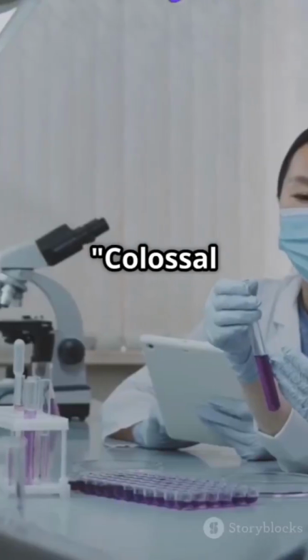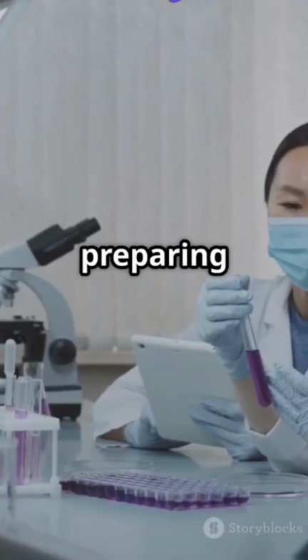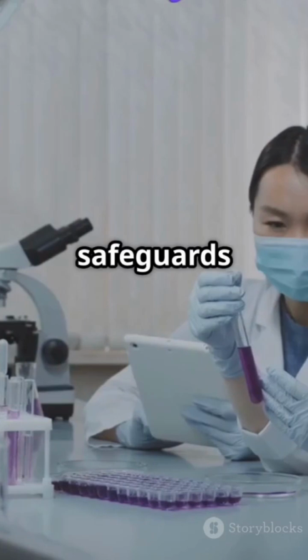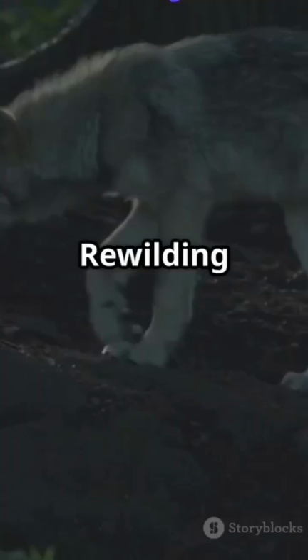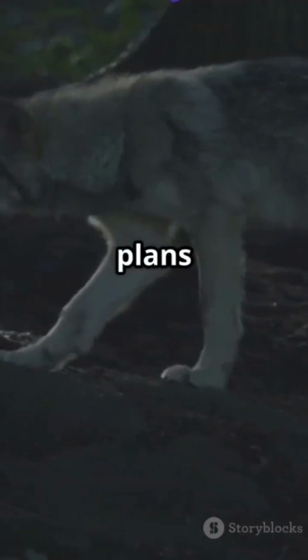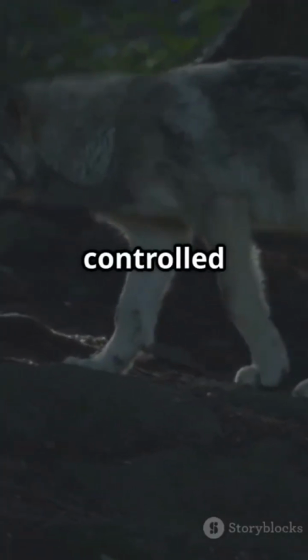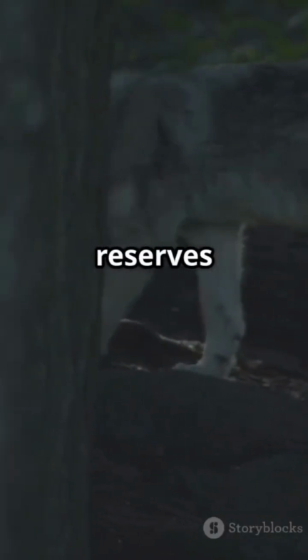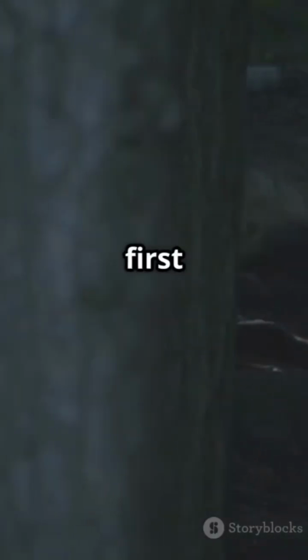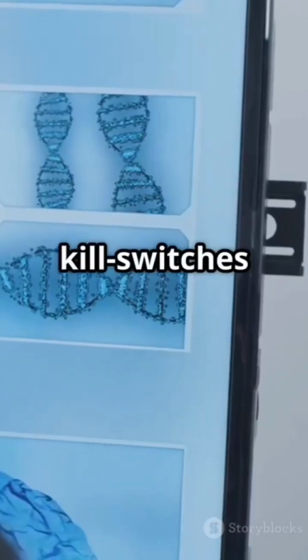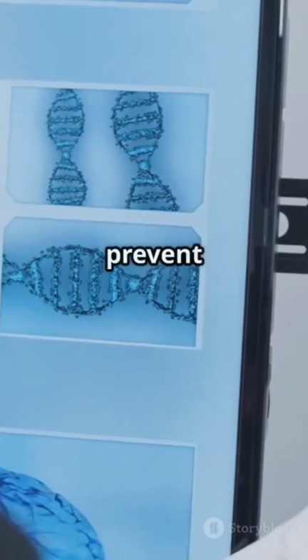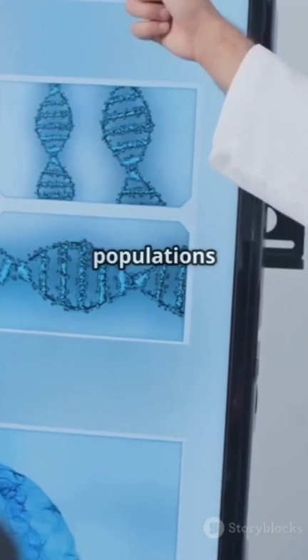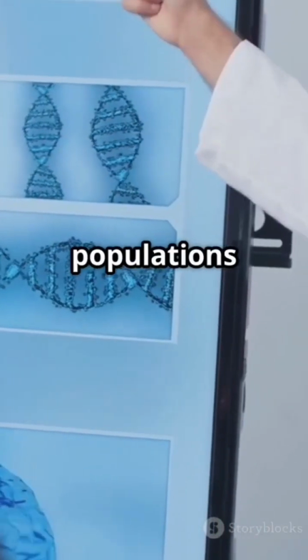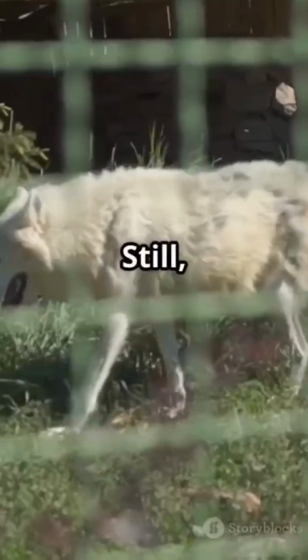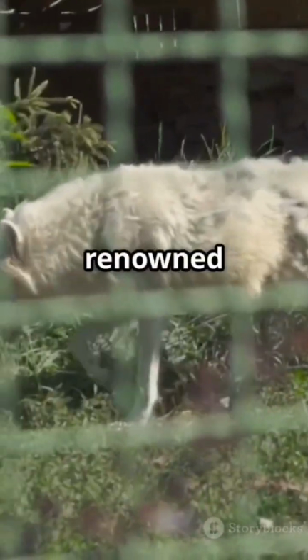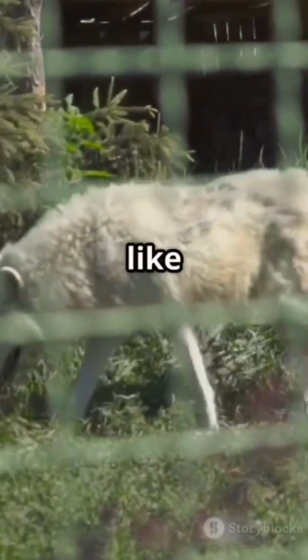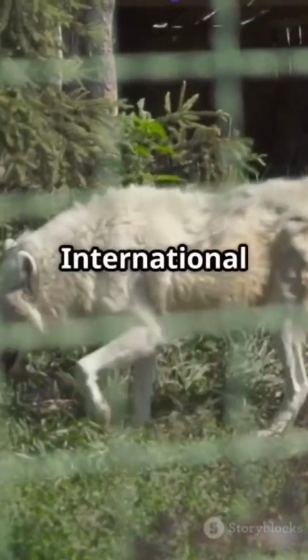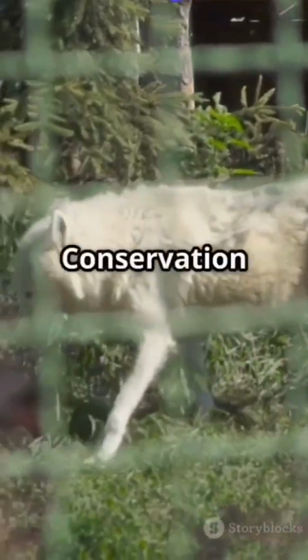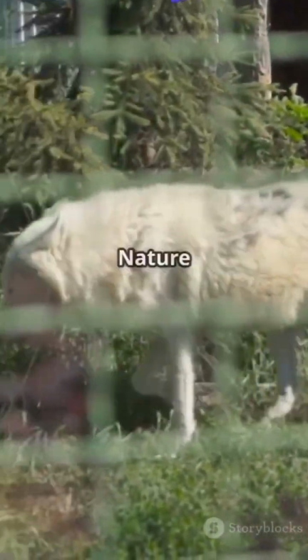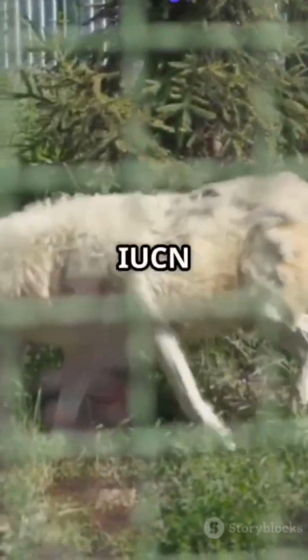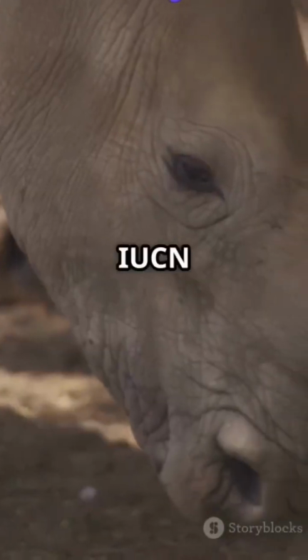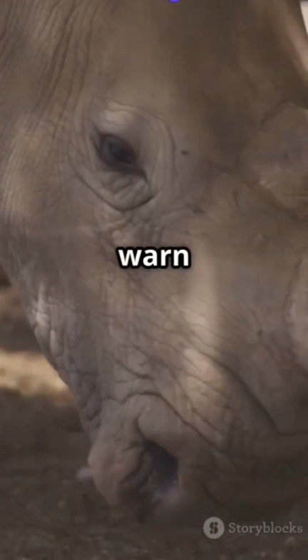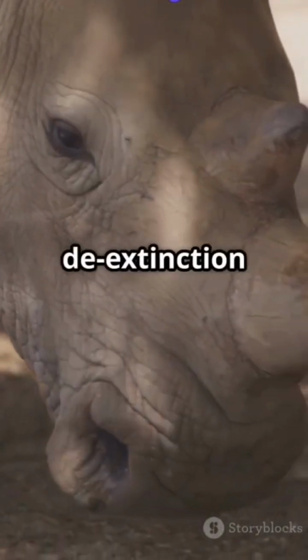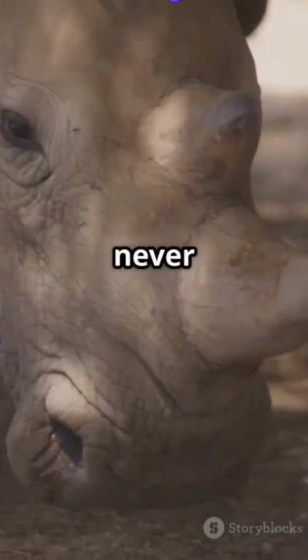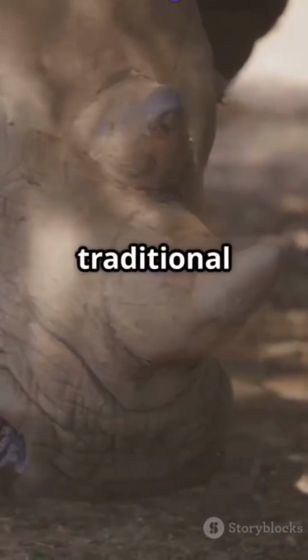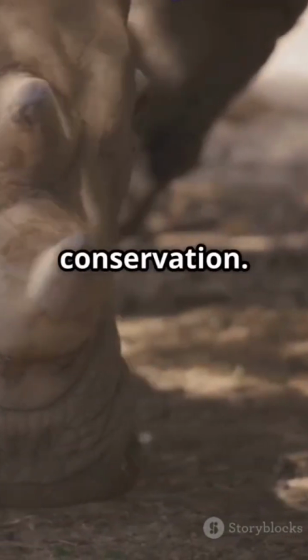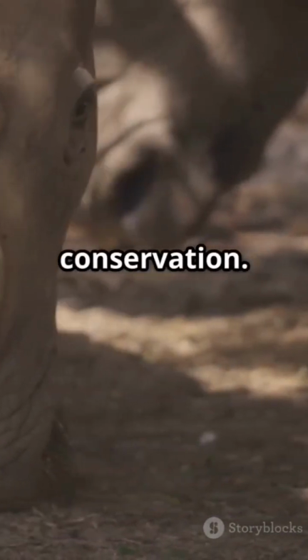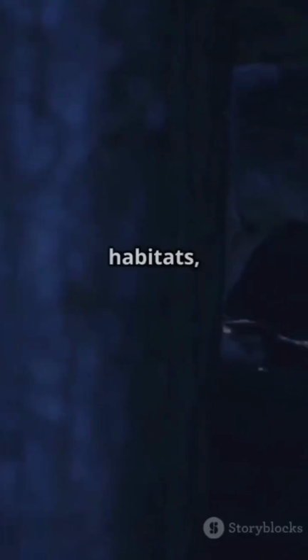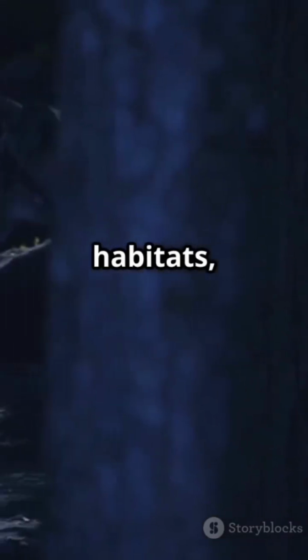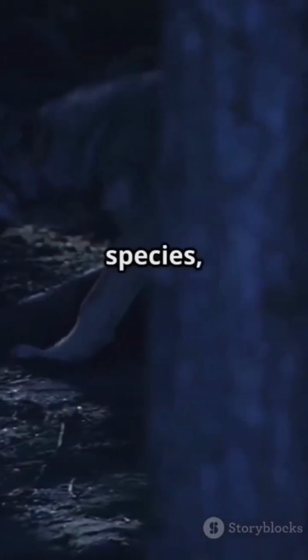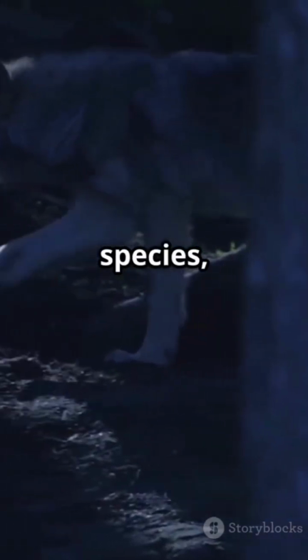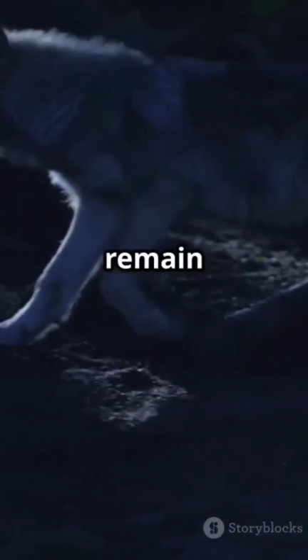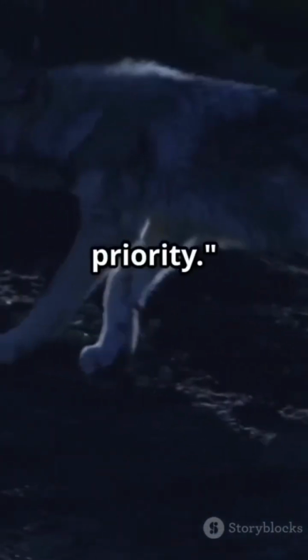Colossal claims it's preparing safeguards, rewilding plans, and controlled reserves — including genetic kill switches to prevent runaway populations. Still, renowned bodies like the International Union for Conservation of Nature (IUCN) warn that de-extinction must never replace traditional conservation. Real-world habitats, real-world species, must remain our first priority.